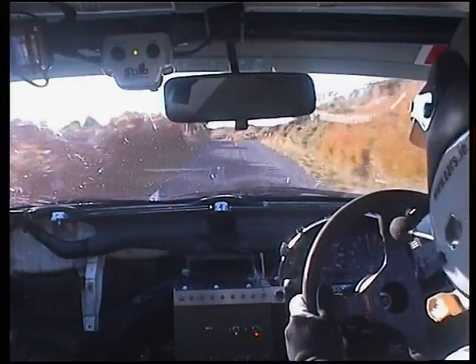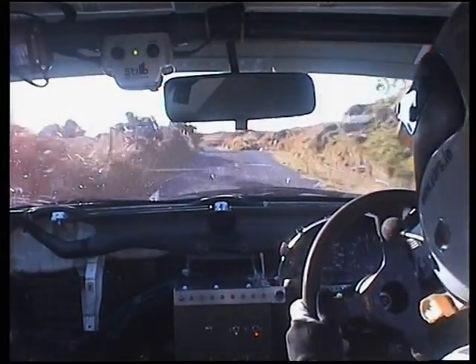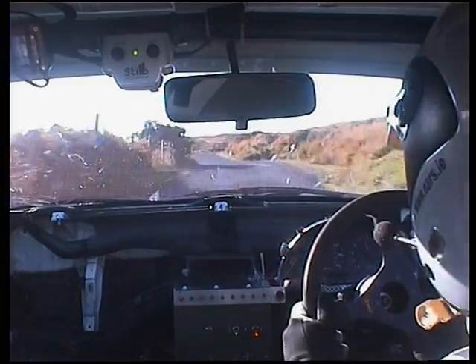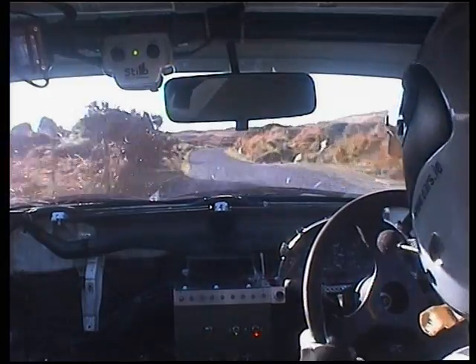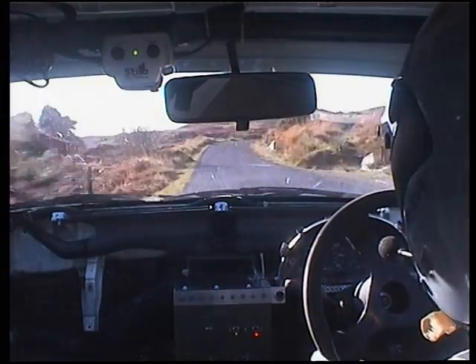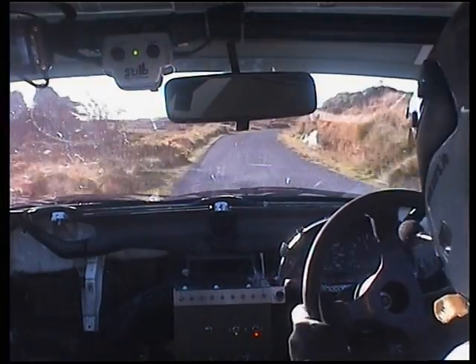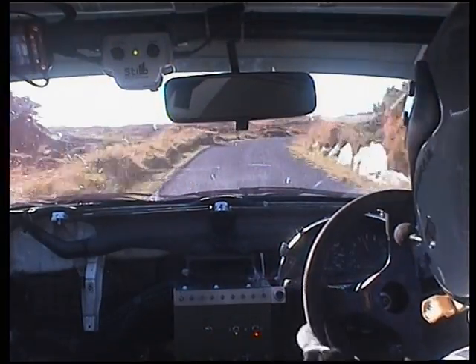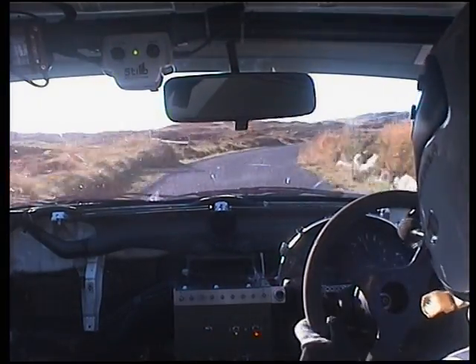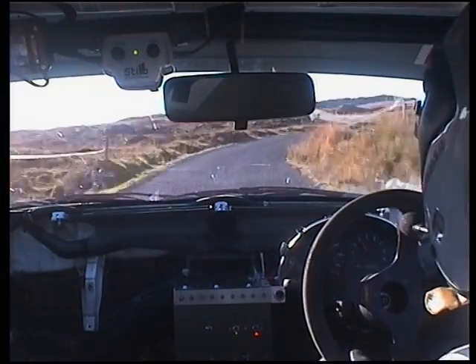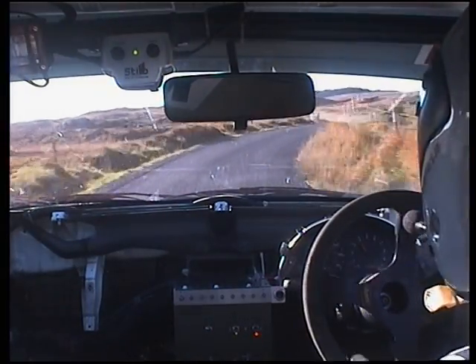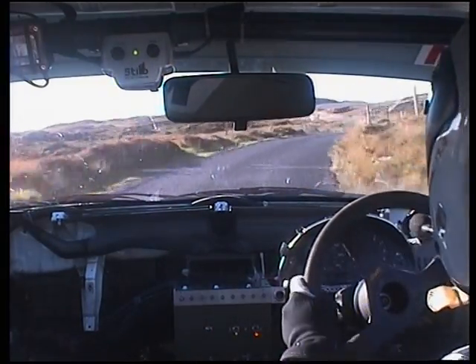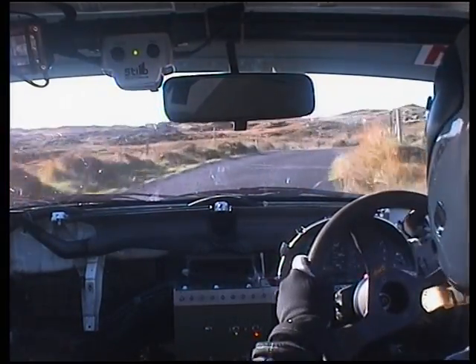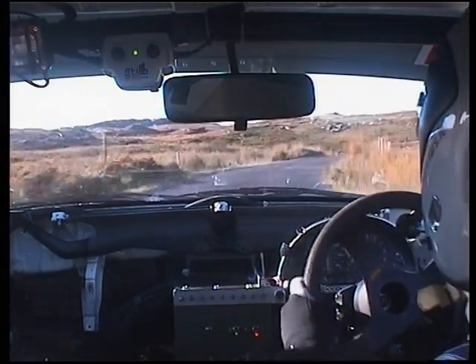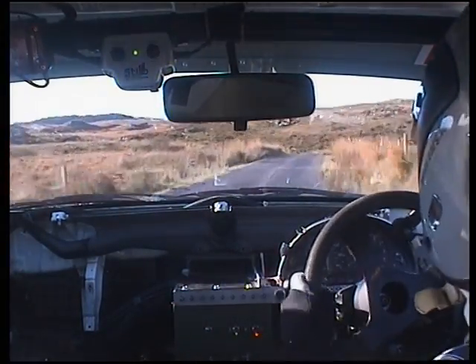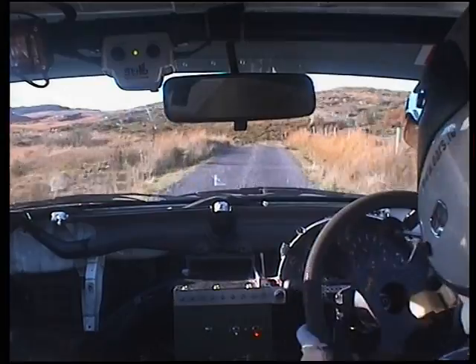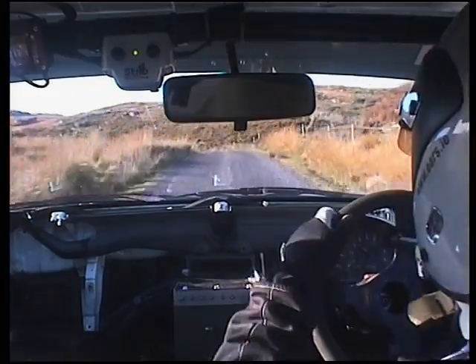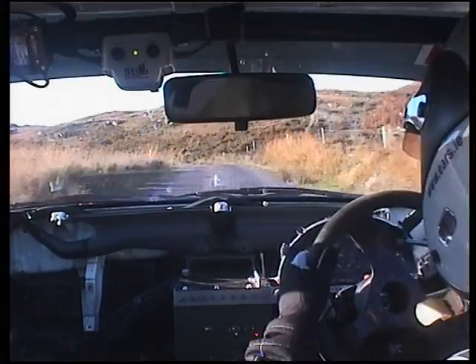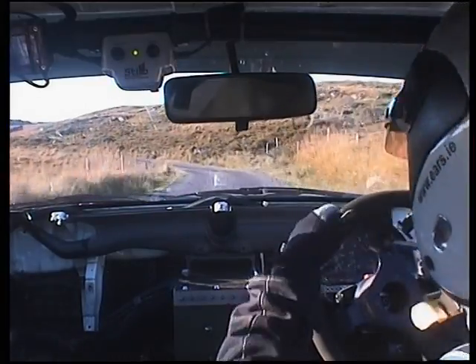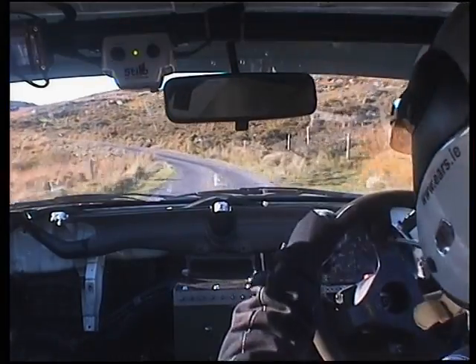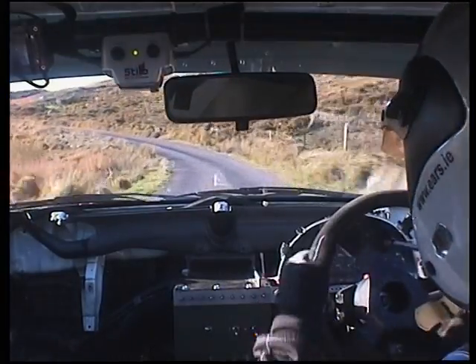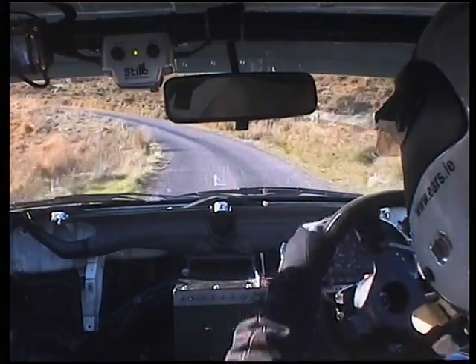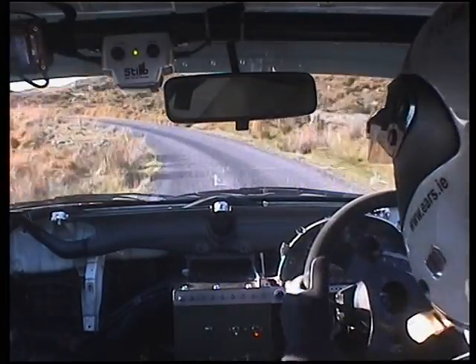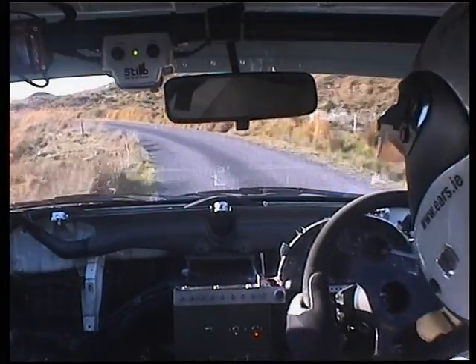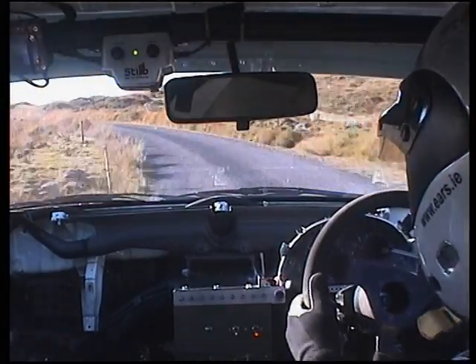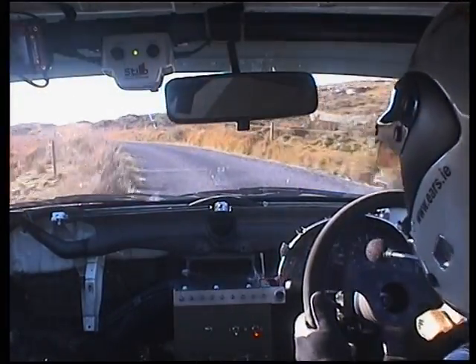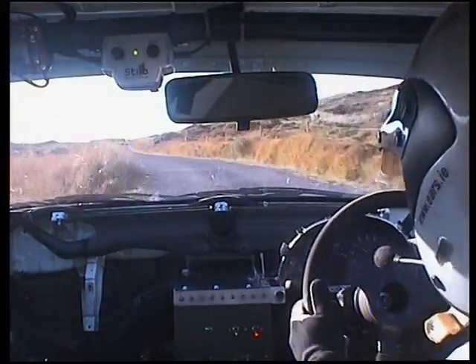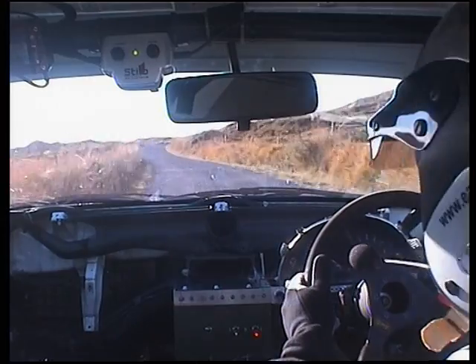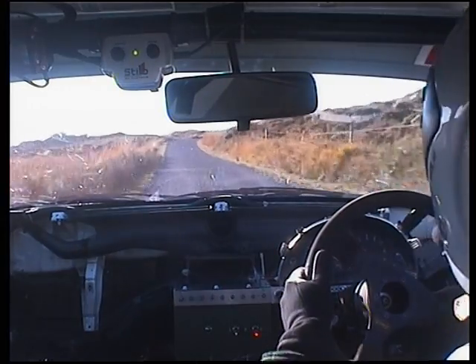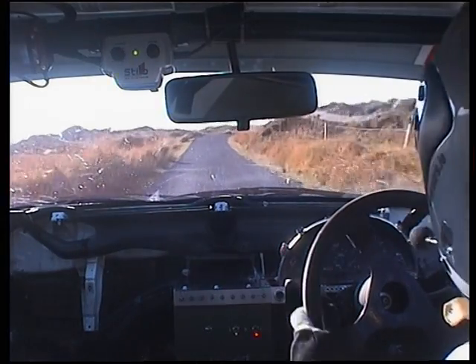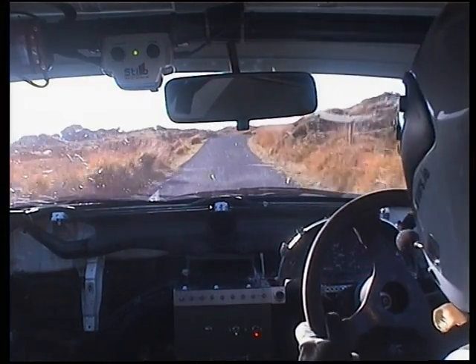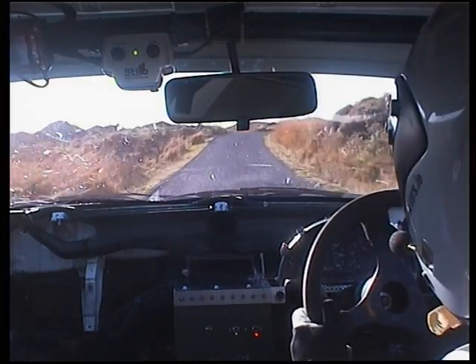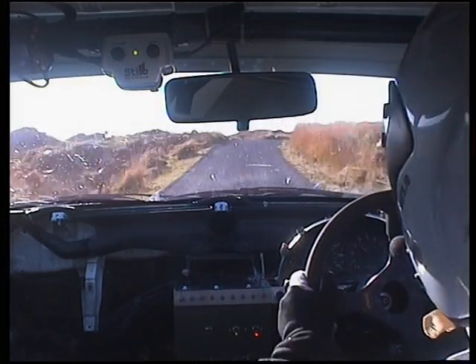Slow, four right, press. Long four left, tightness, keep in, just keep in. Long four left, keep in, crest and long three right continues.